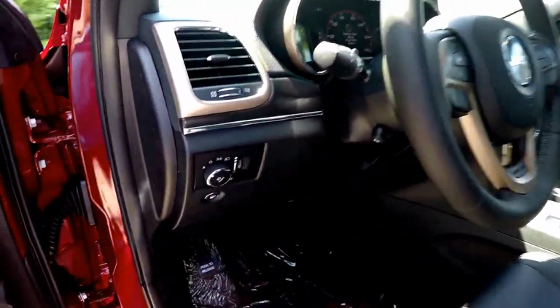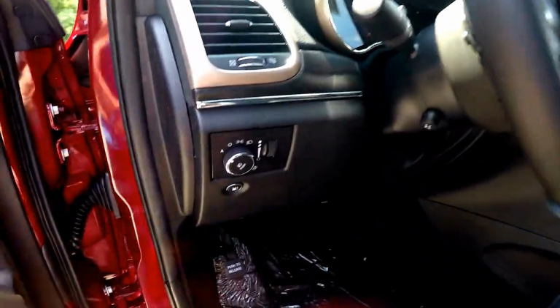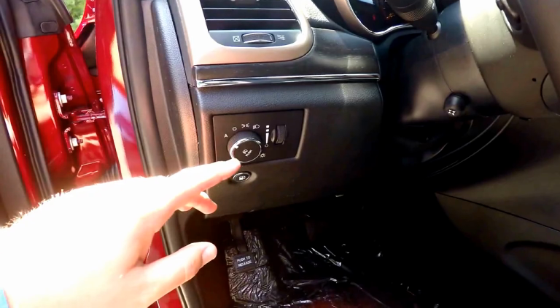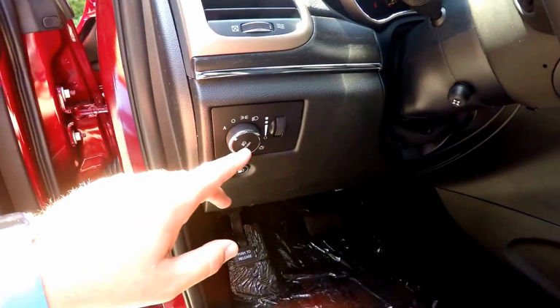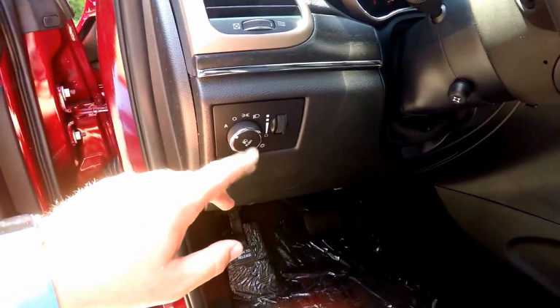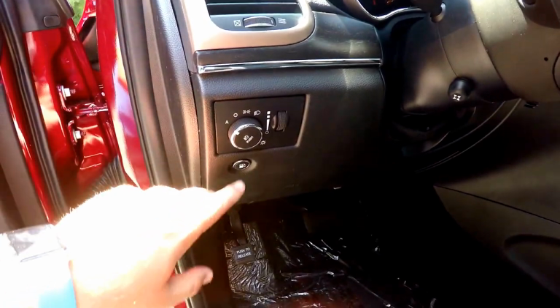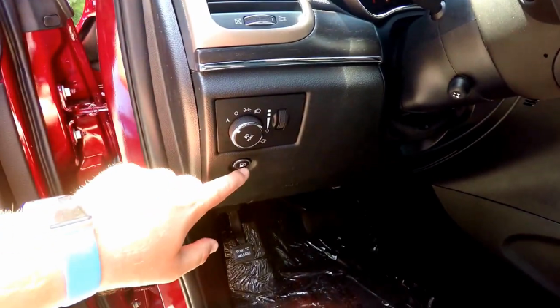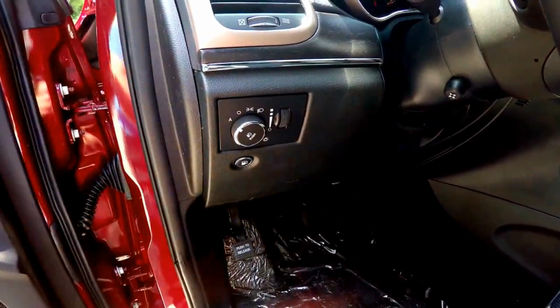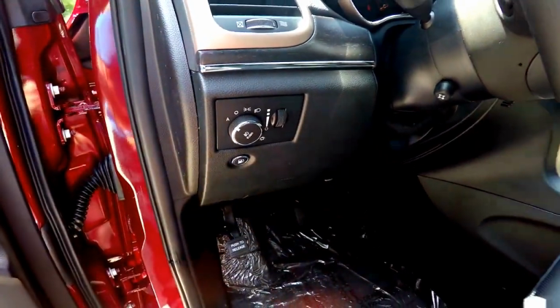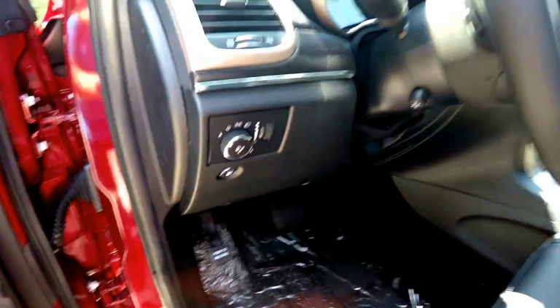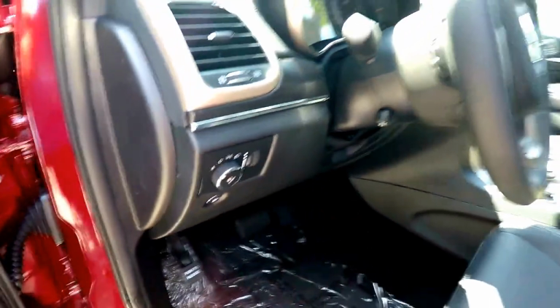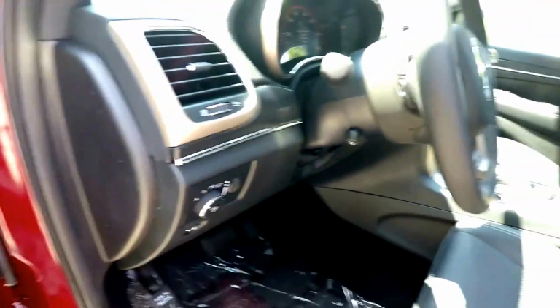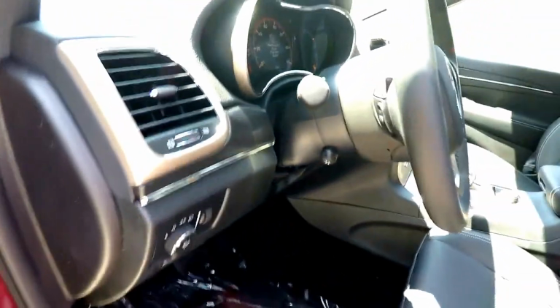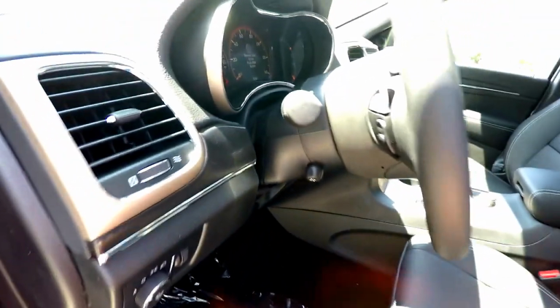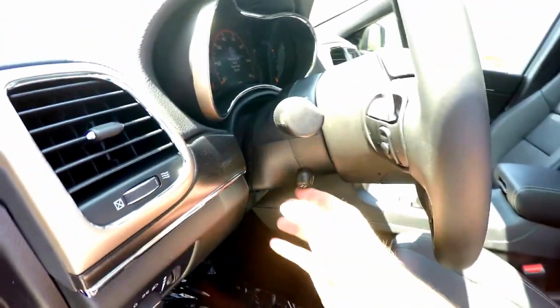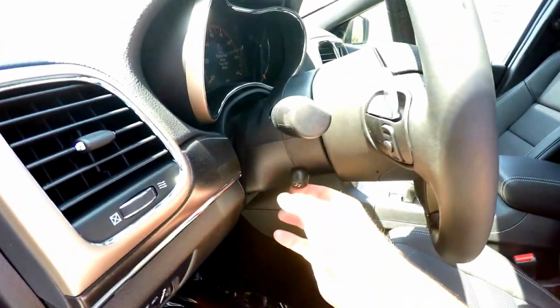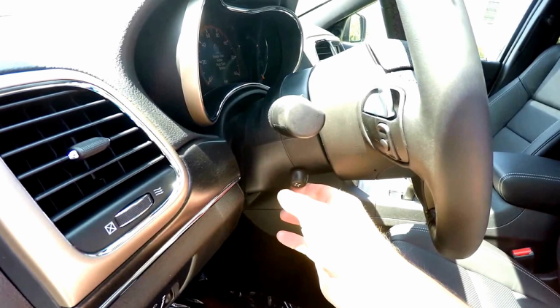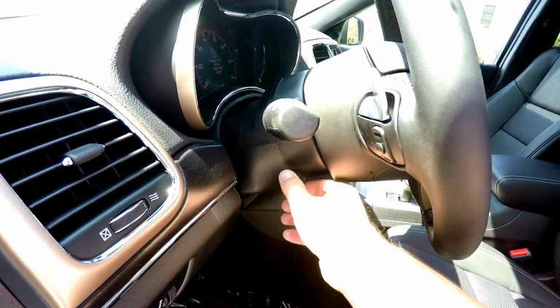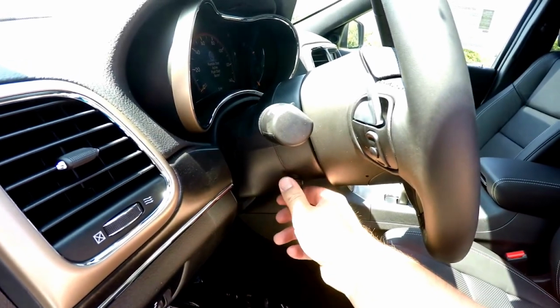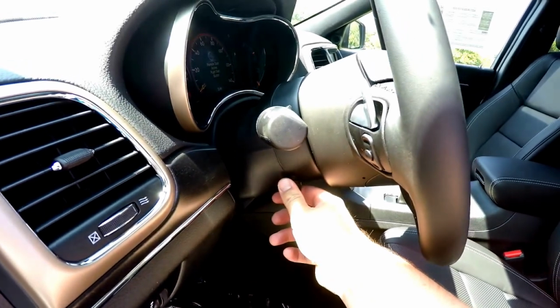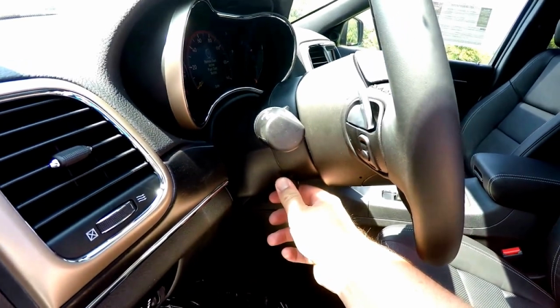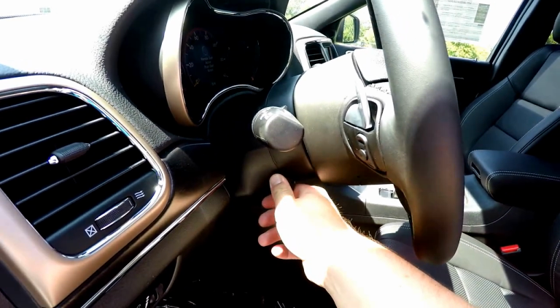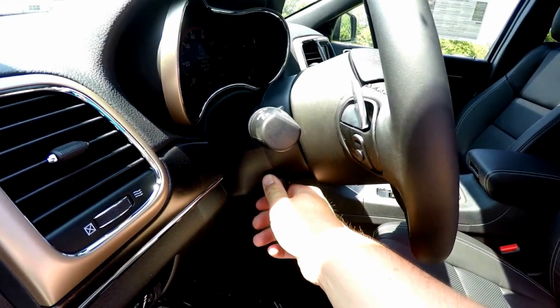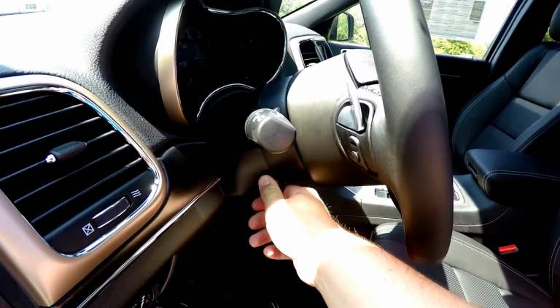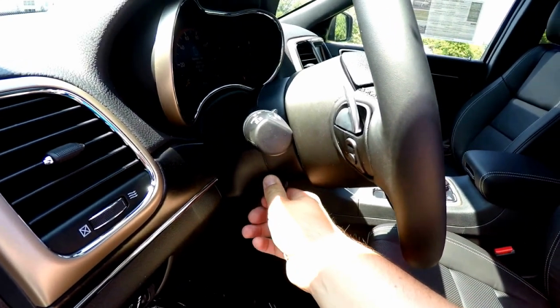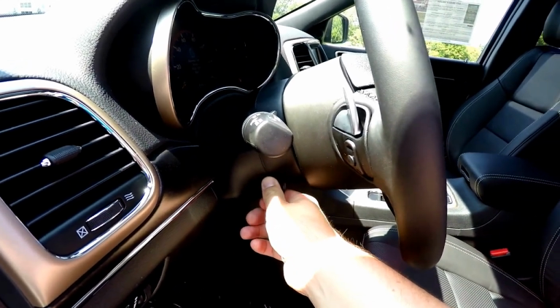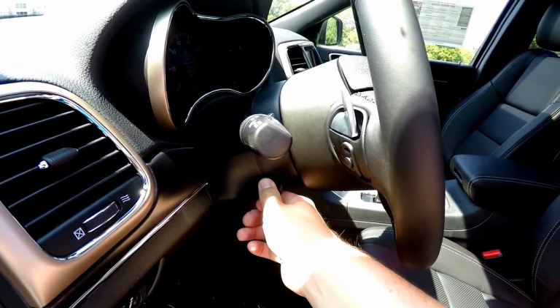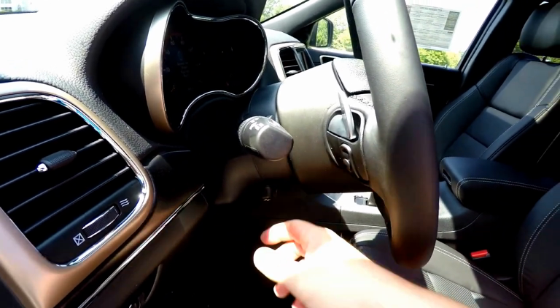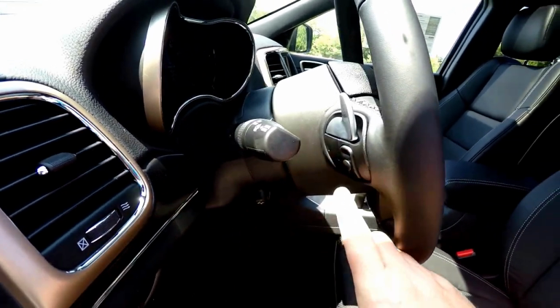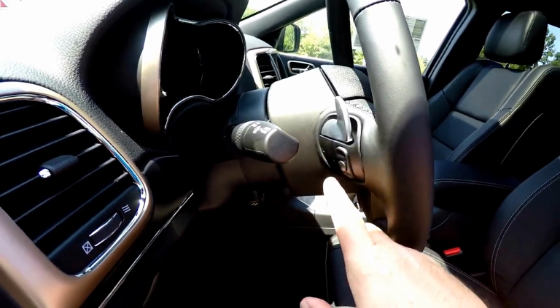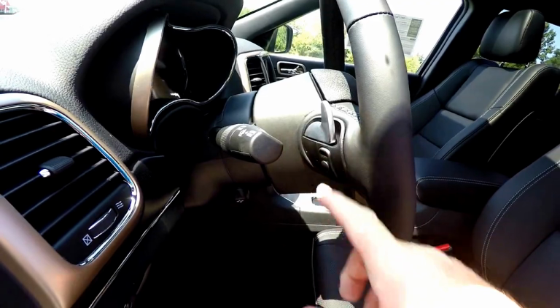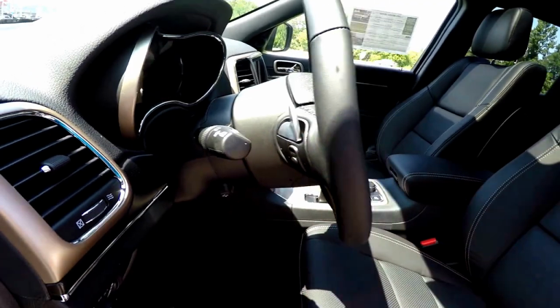We also got the perforated leather with the satin silver accent stitching. Inside, we have automatic headlamps with fog lamps, fuel door release, heated leather wrapped powered tilt and telescoping steering wheel with audio controls and shift paddles.